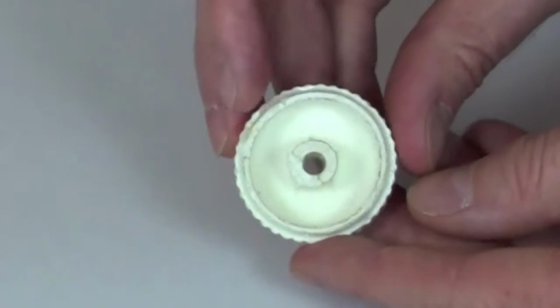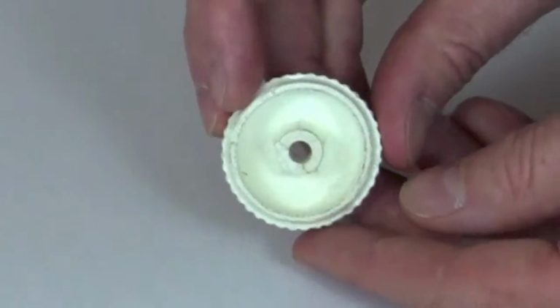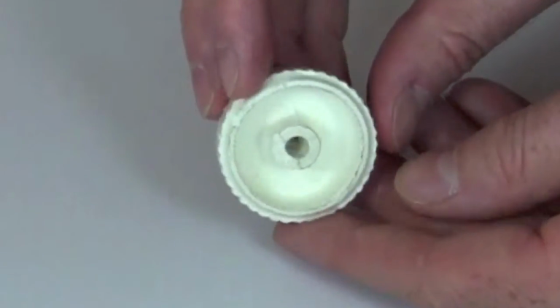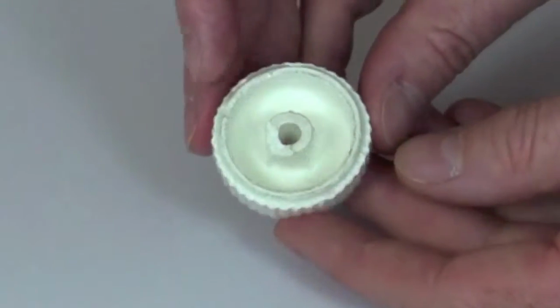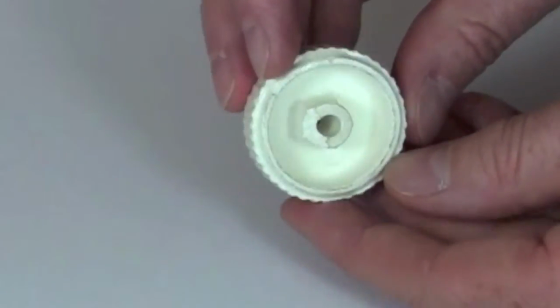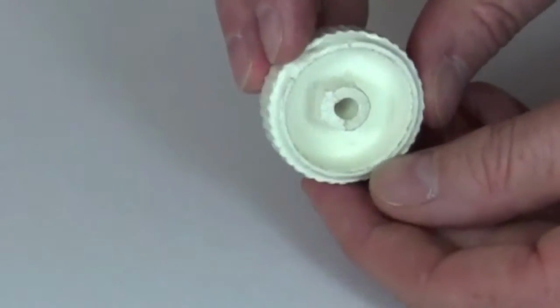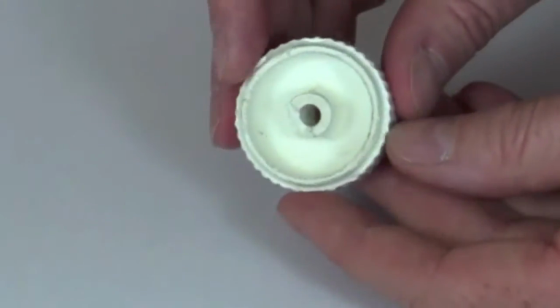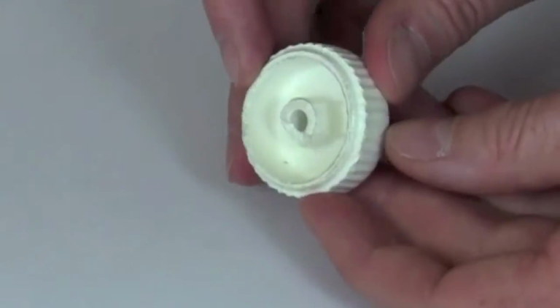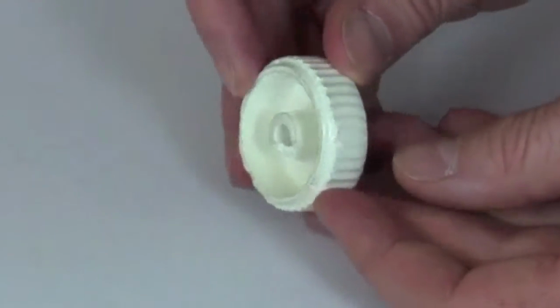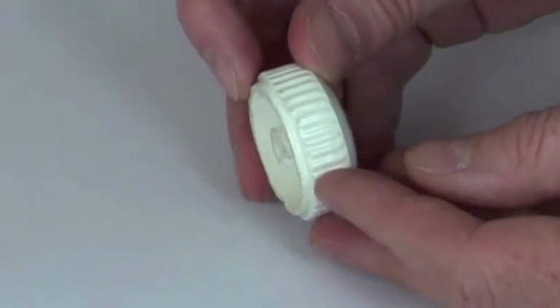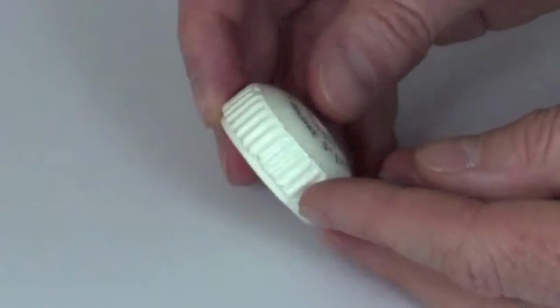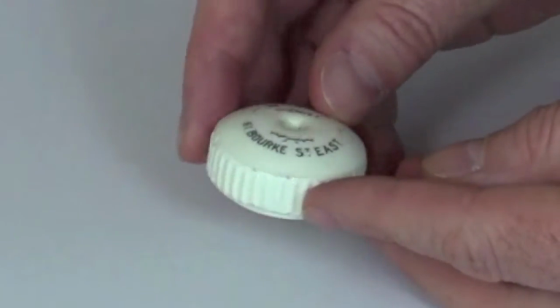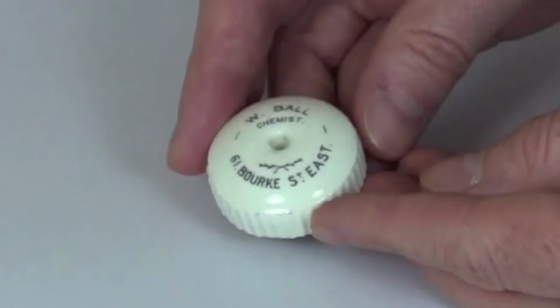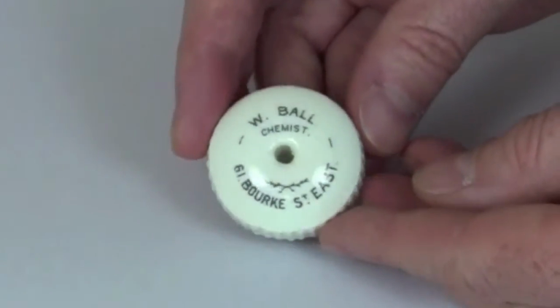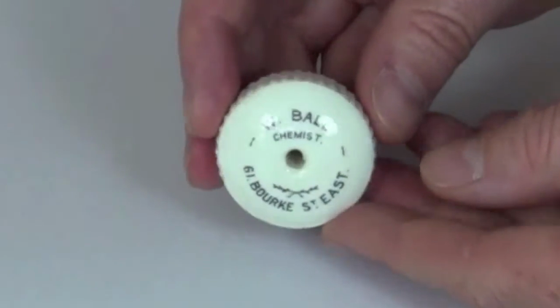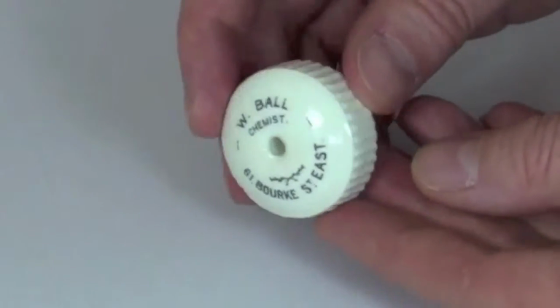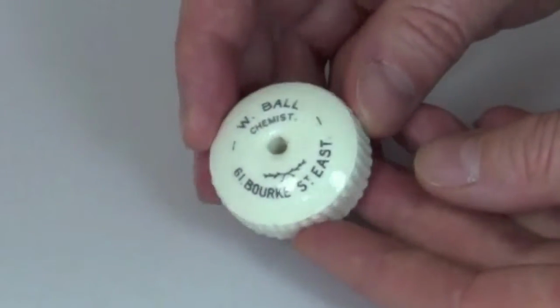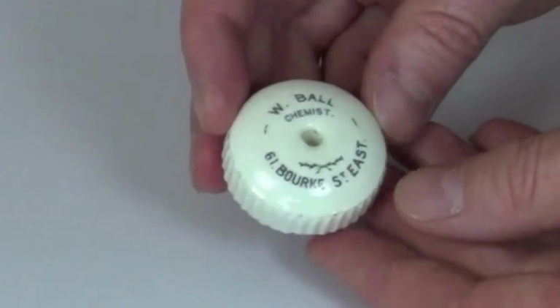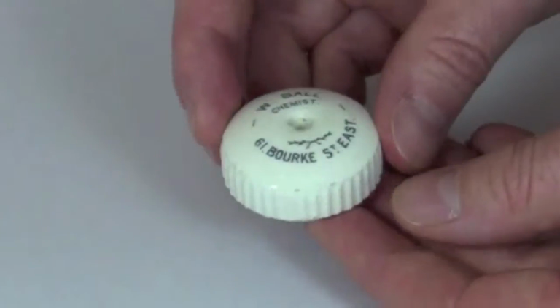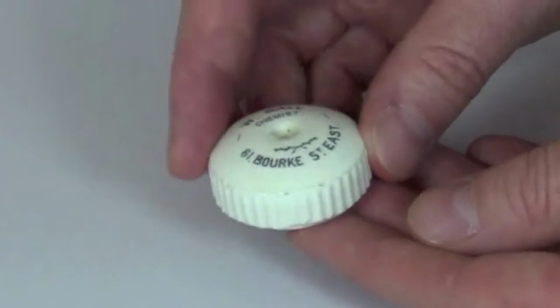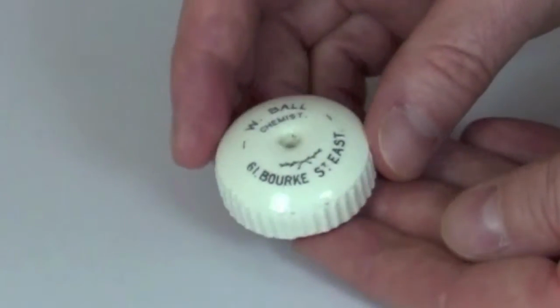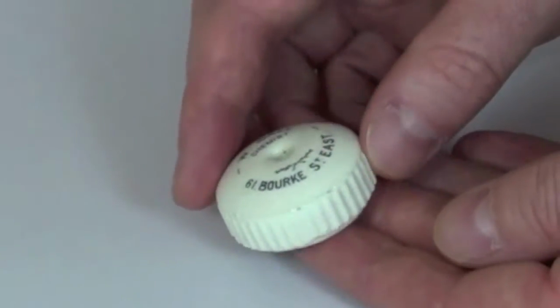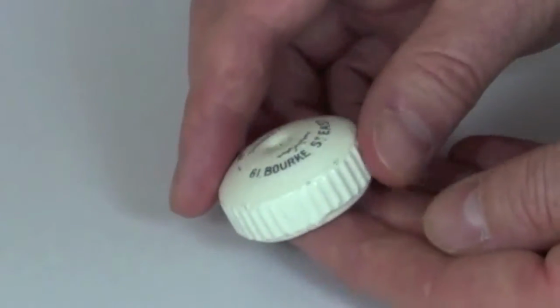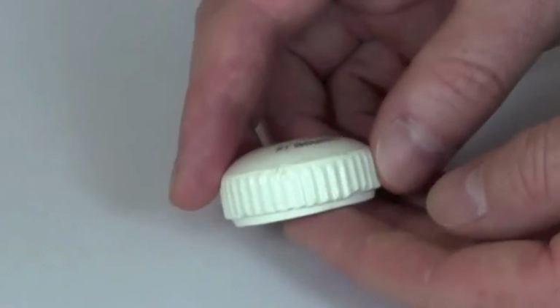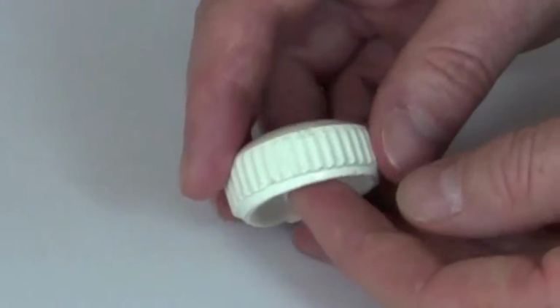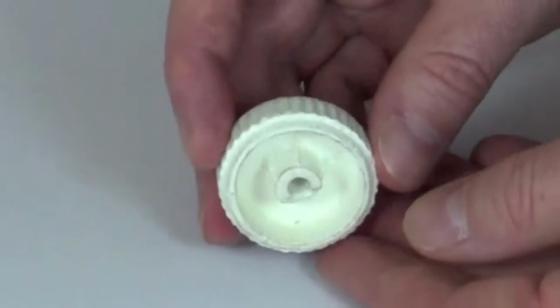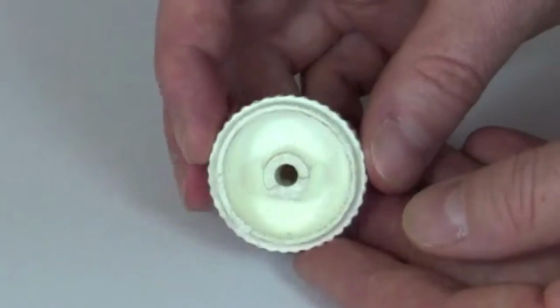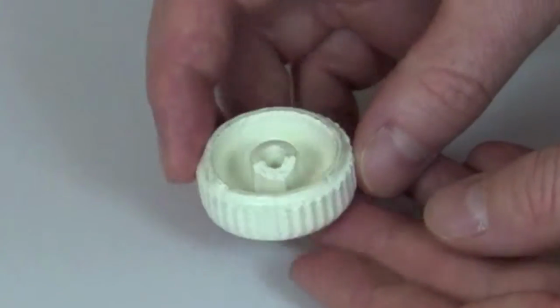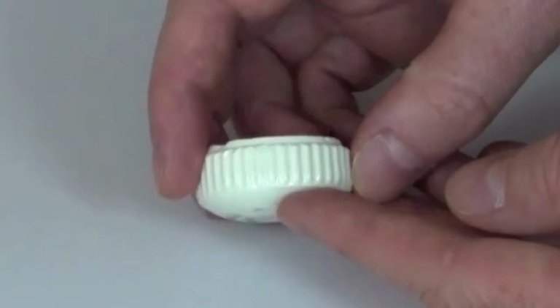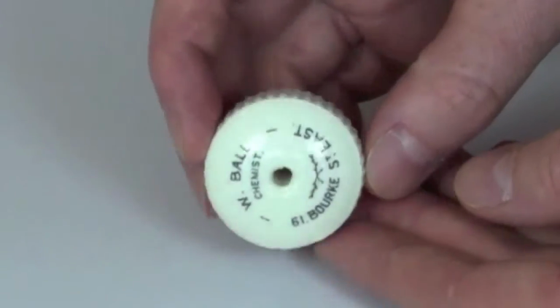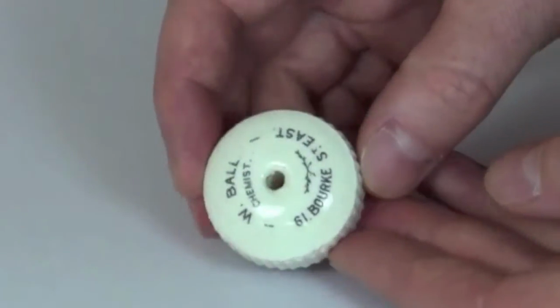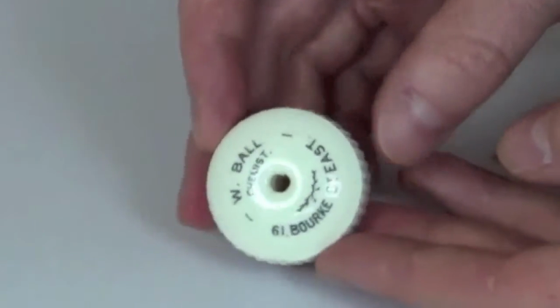This one has a bit of damage on the underside there, just a chip where the tube goes through. Fortunately, it doesn't affect the display of the item. The face of it's pretty close to perfect, so lovely little piece.